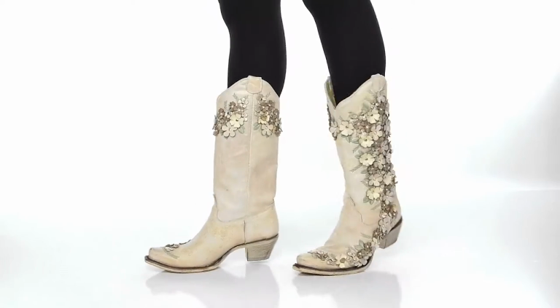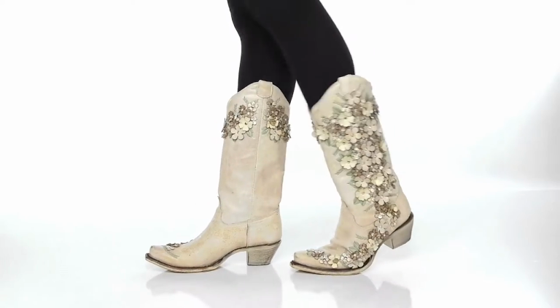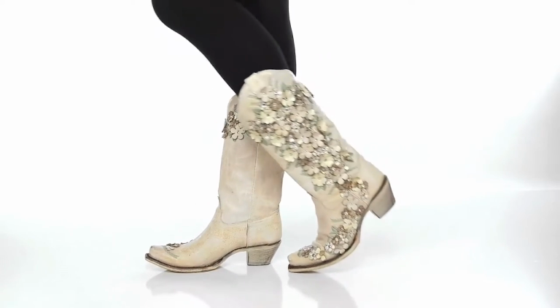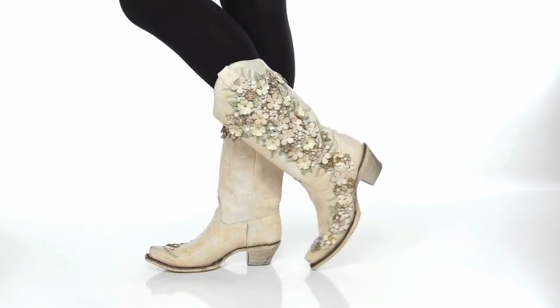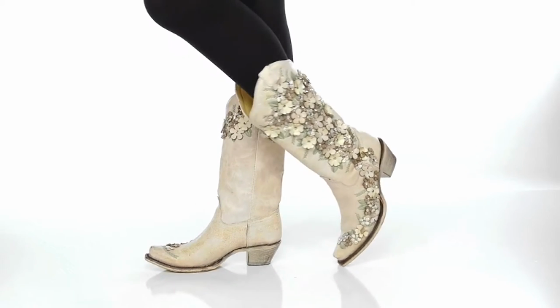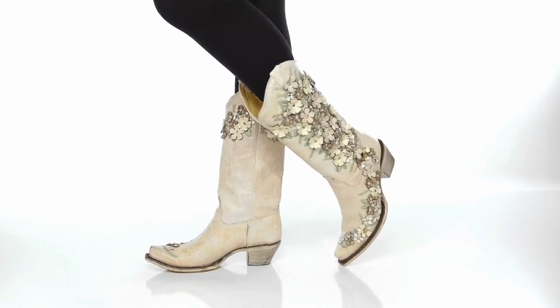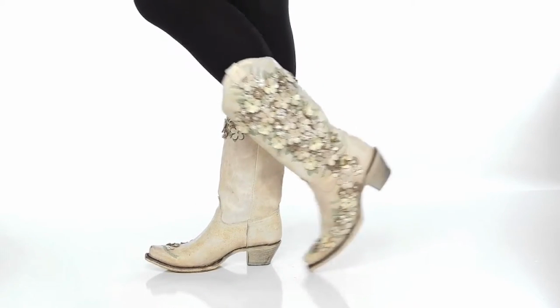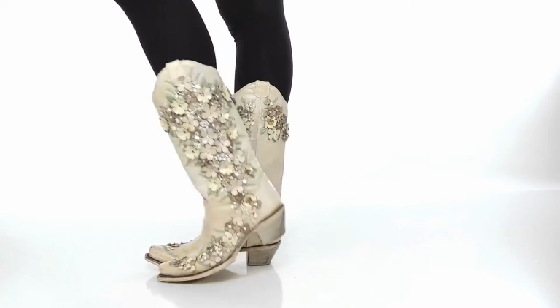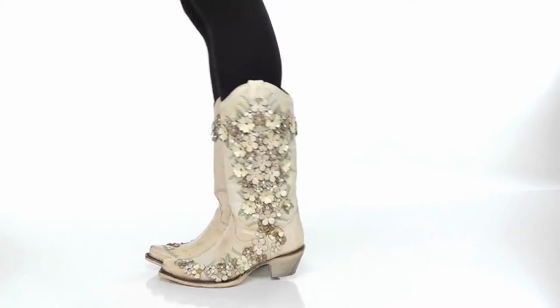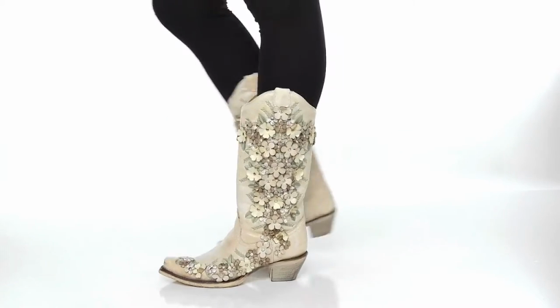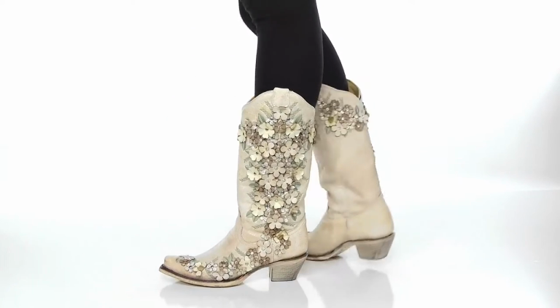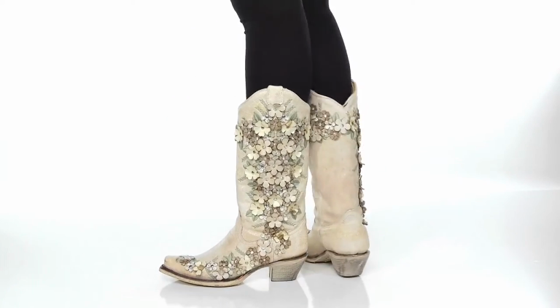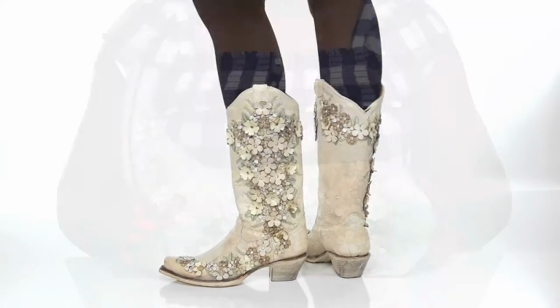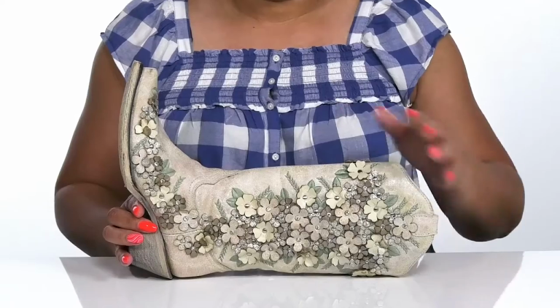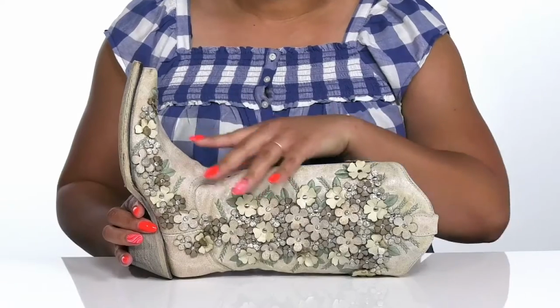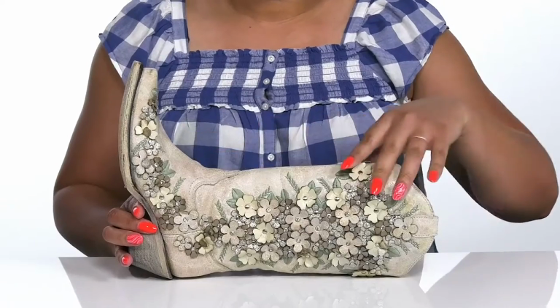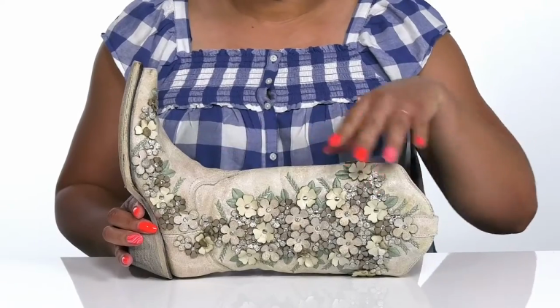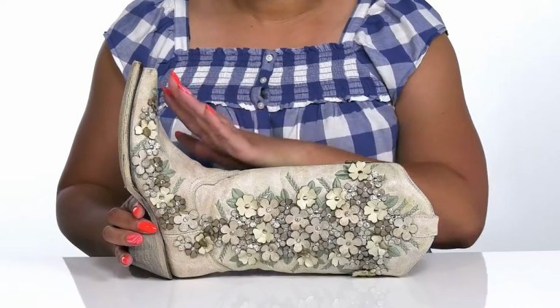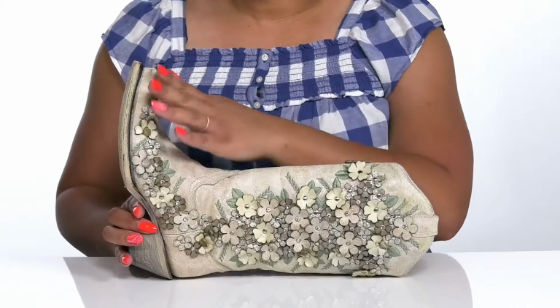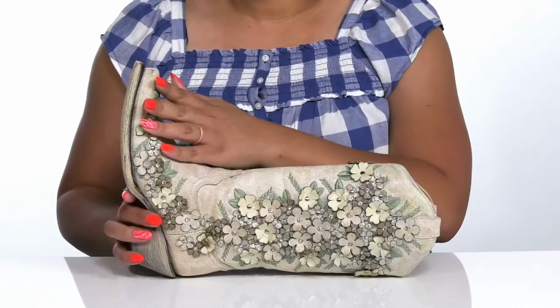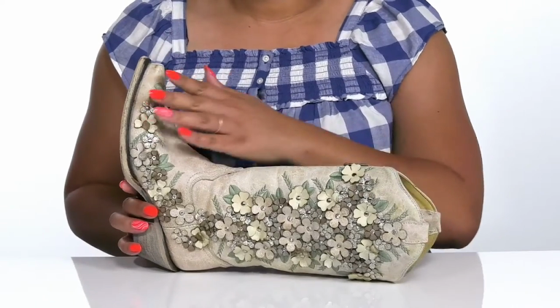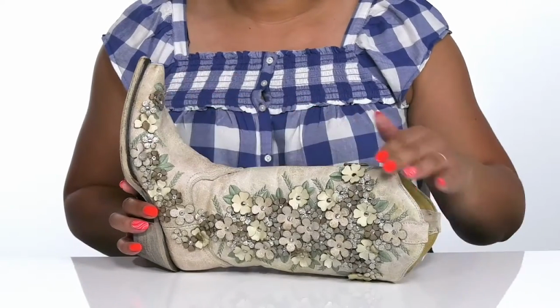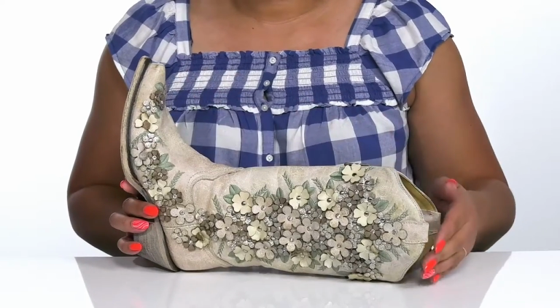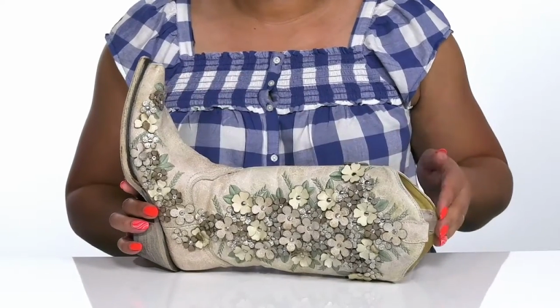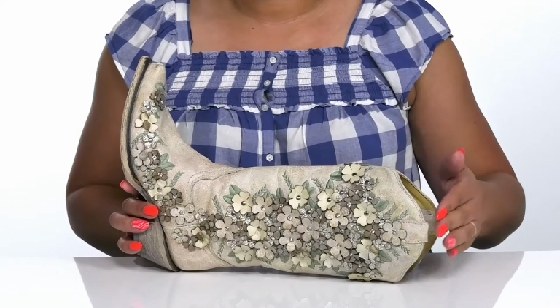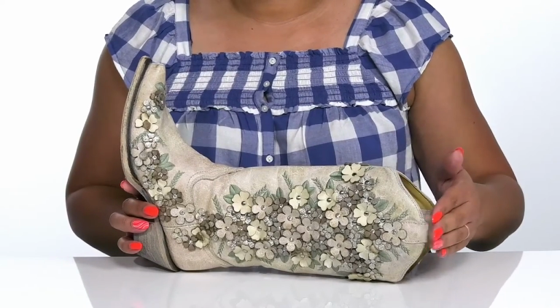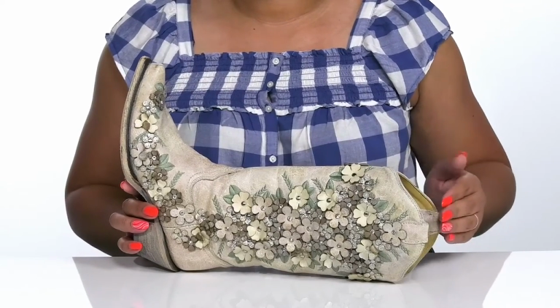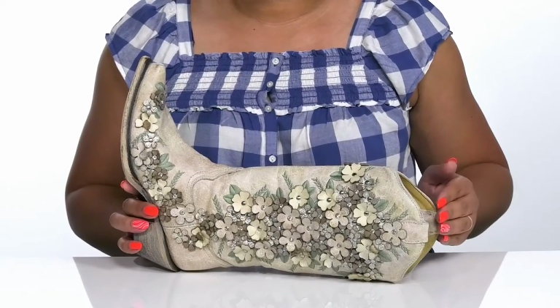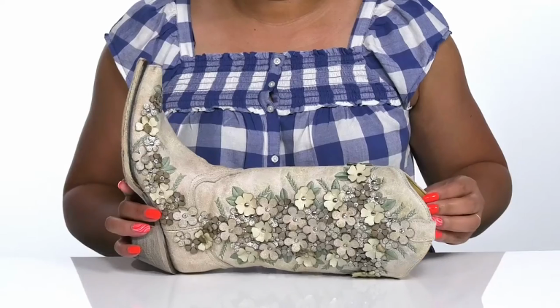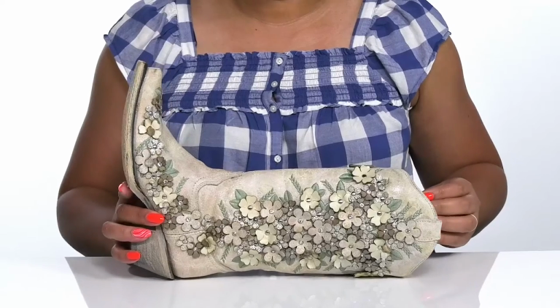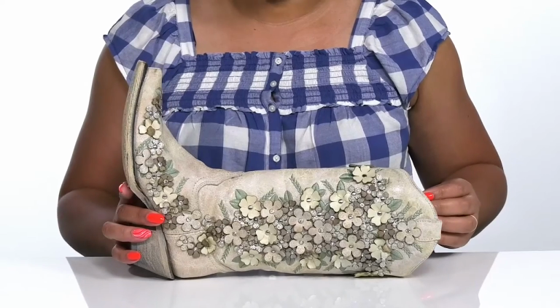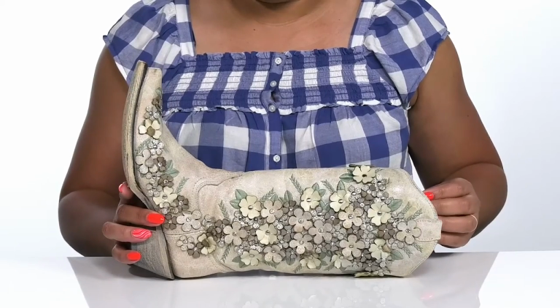Add a dramatic touch to your wardrobe with these cute boots by Corral. They feature a leather upper with a pointed toe silhouette and wide open collar with pull handles on each side for easy slip on.